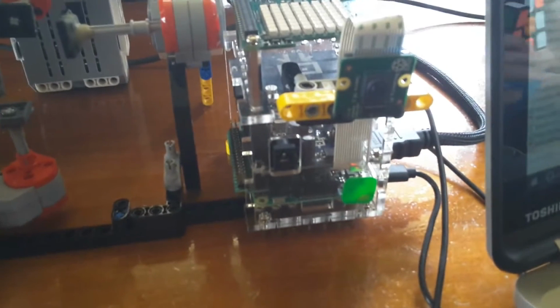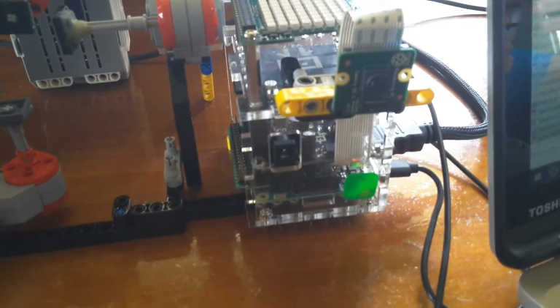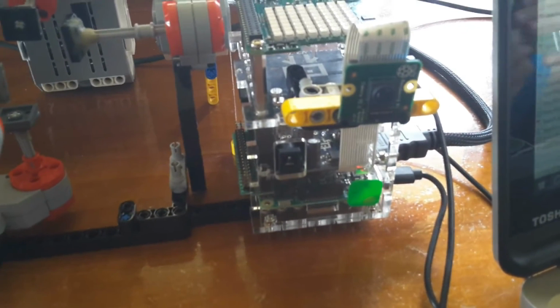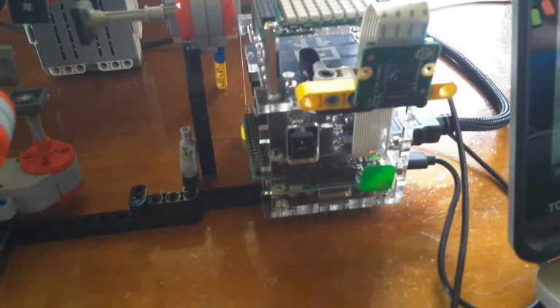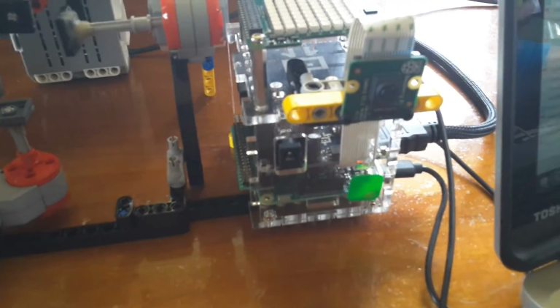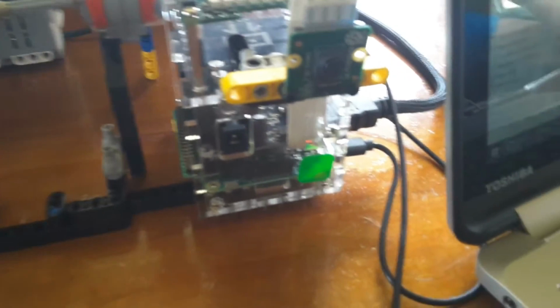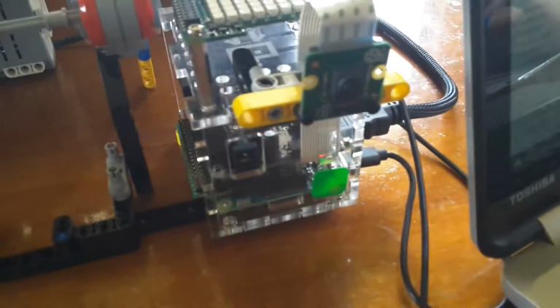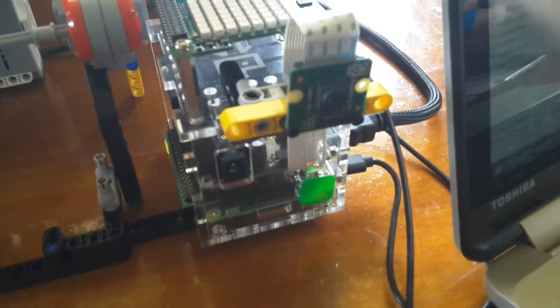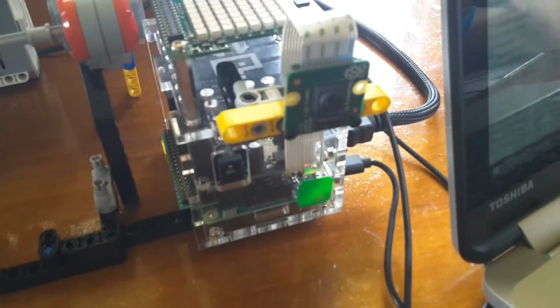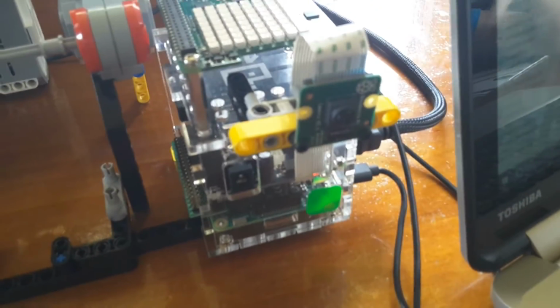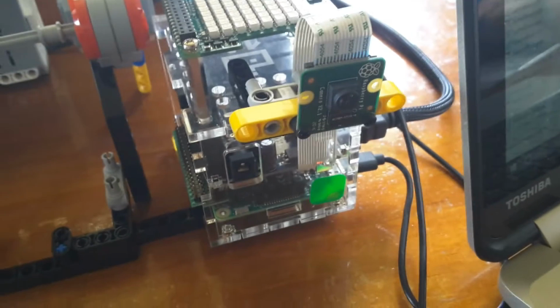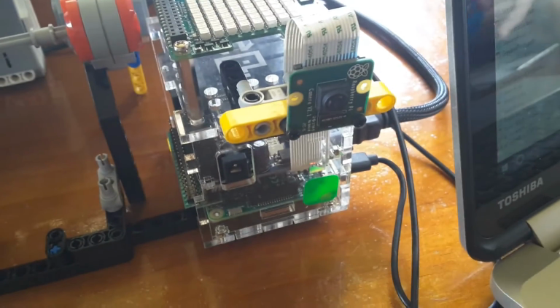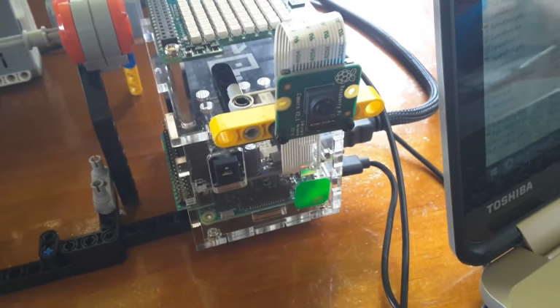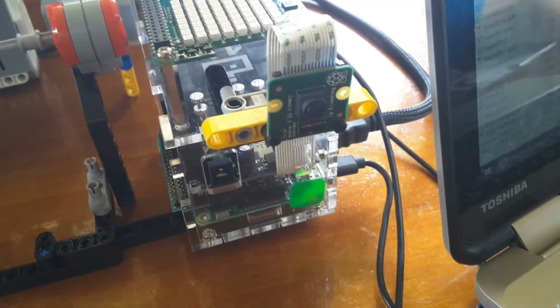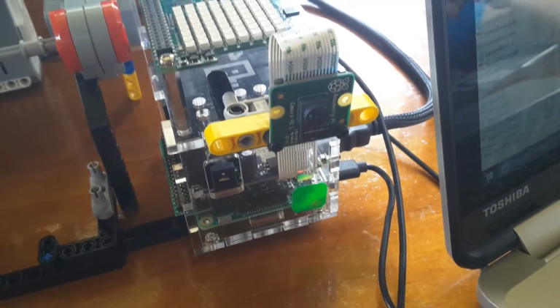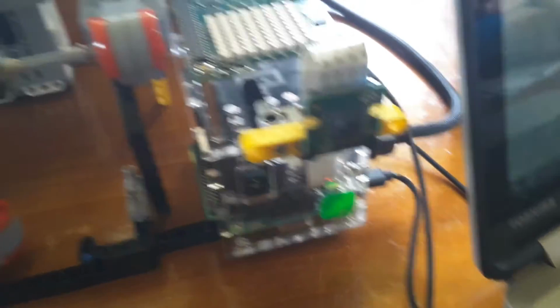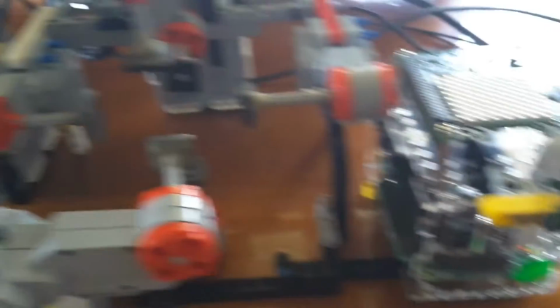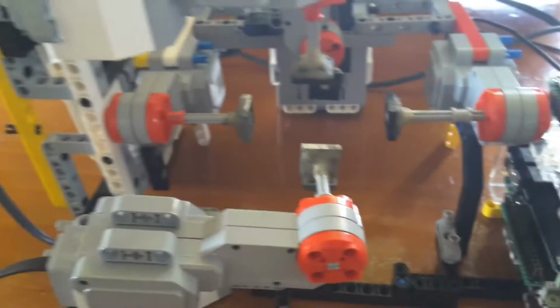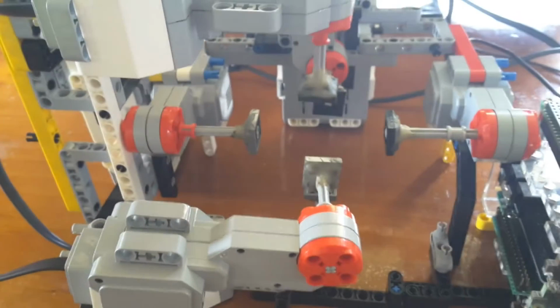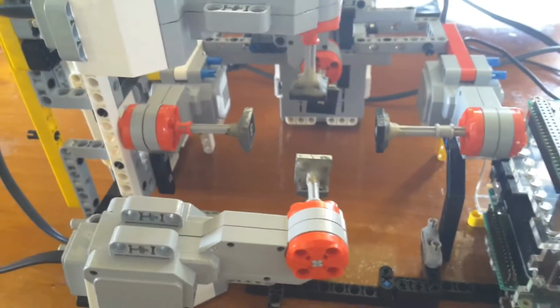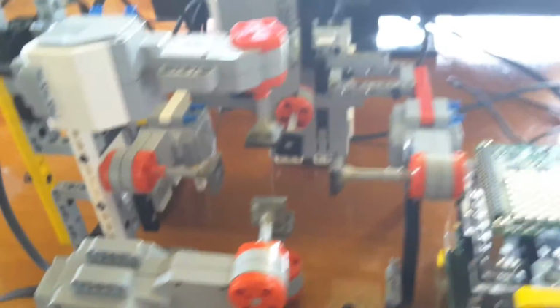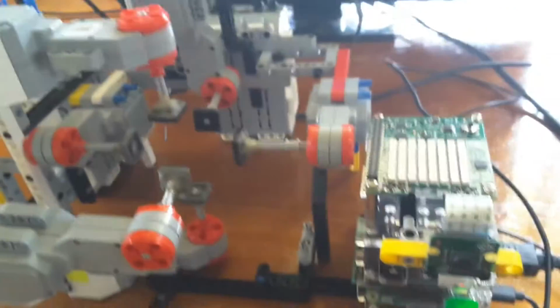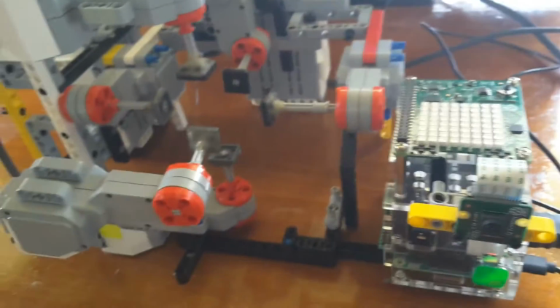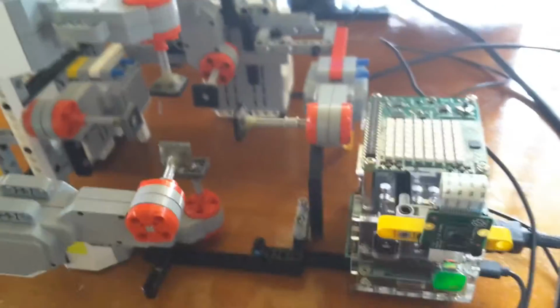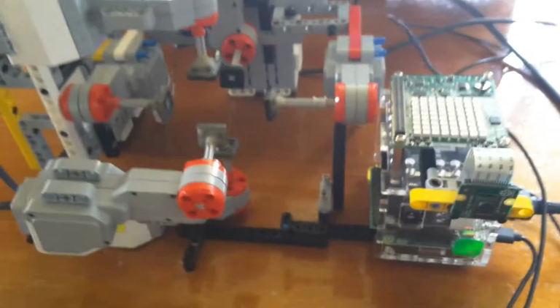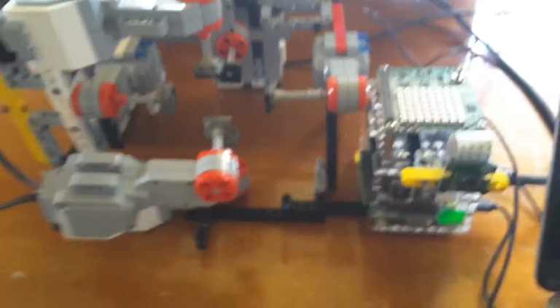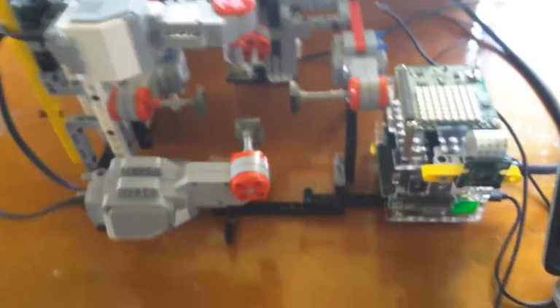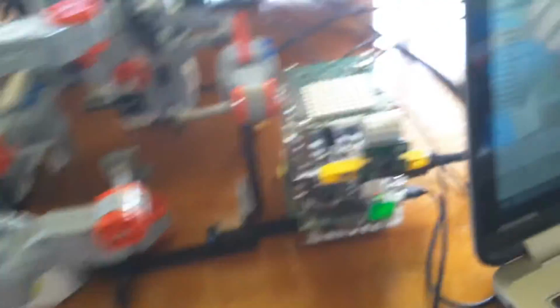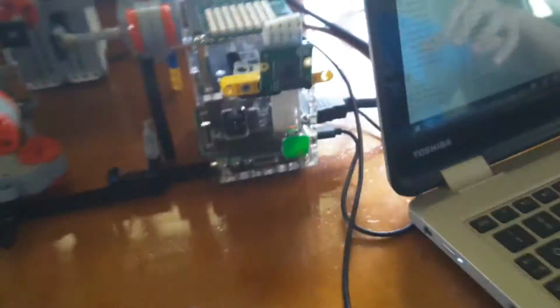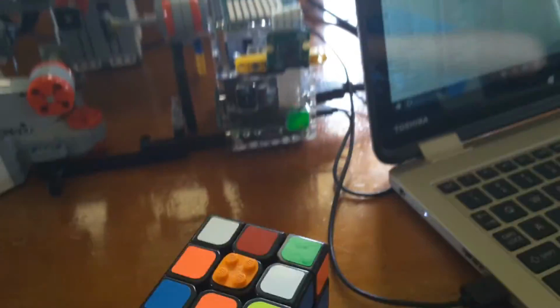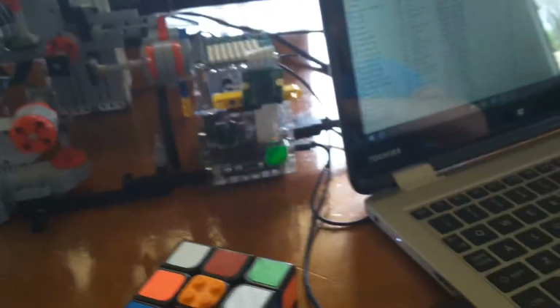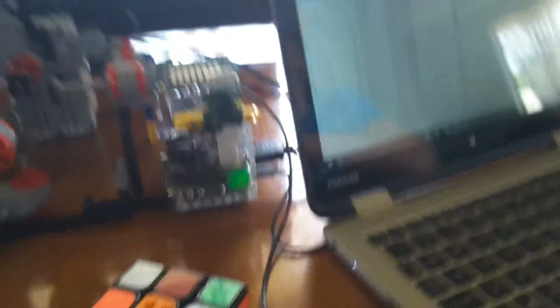It still works the same way though. We use this little camera here in order to see the cube and read the faces. Once it's read the faces, we put the cube in here in the six motors, which turn the six faces to solve the cube based upon the algorithm.